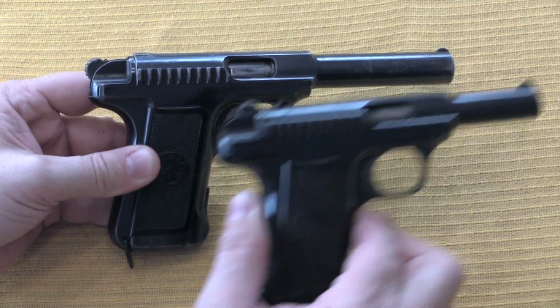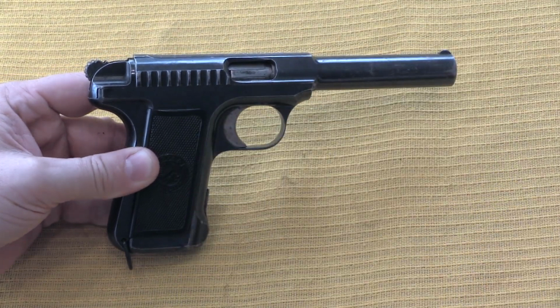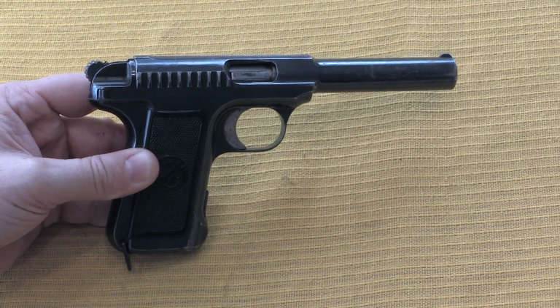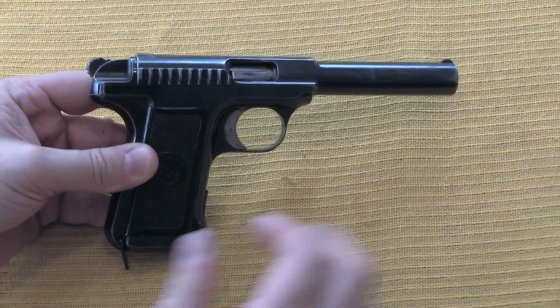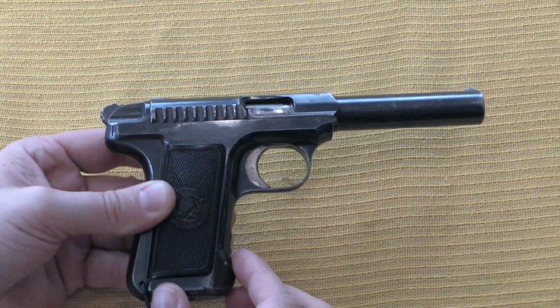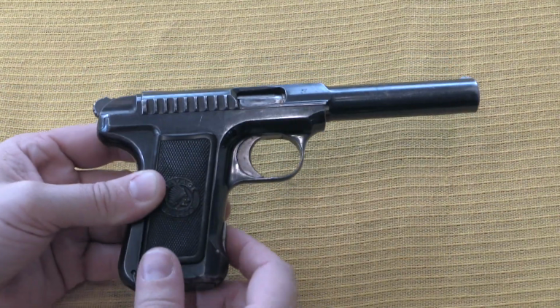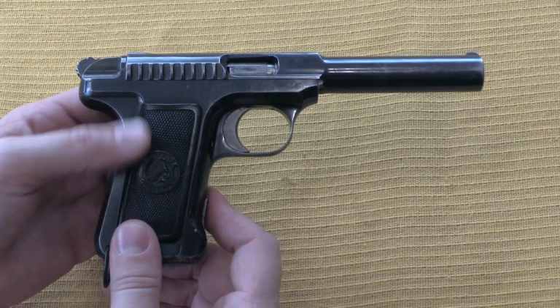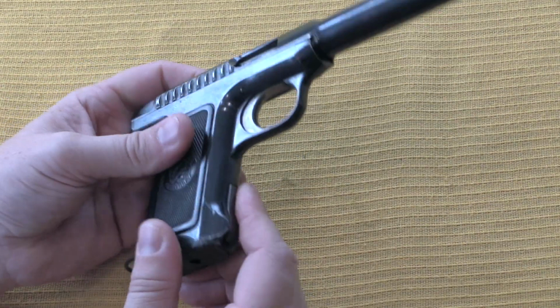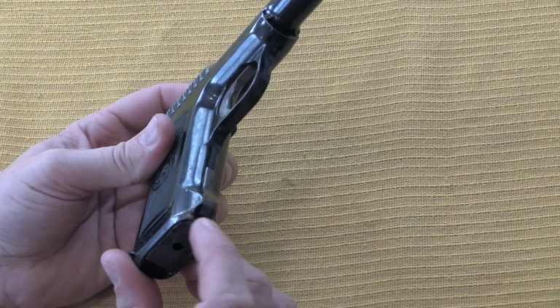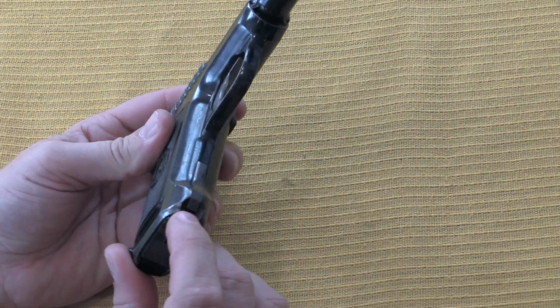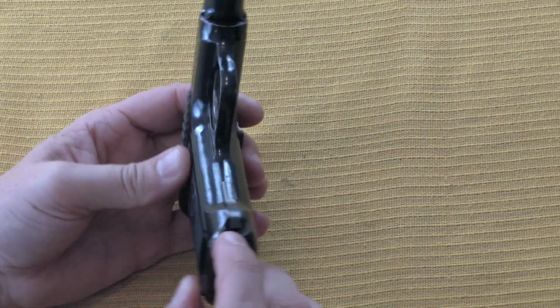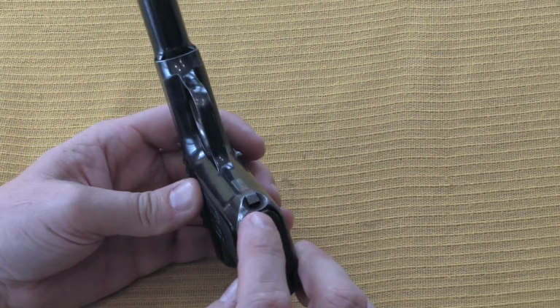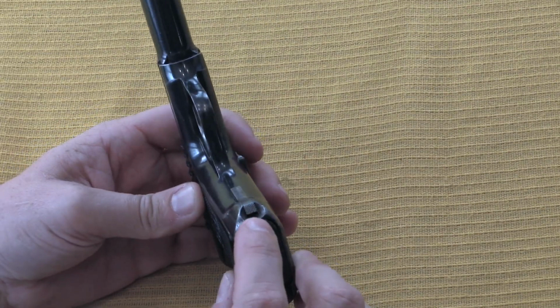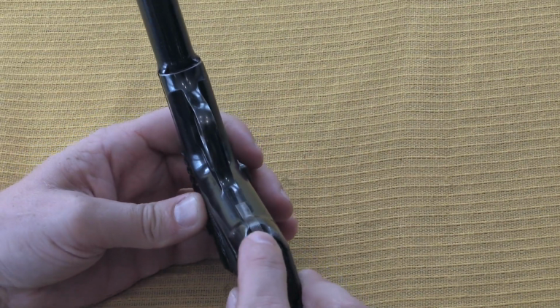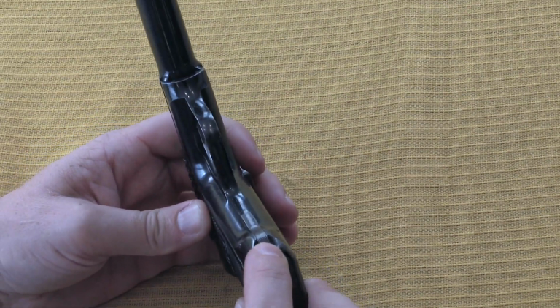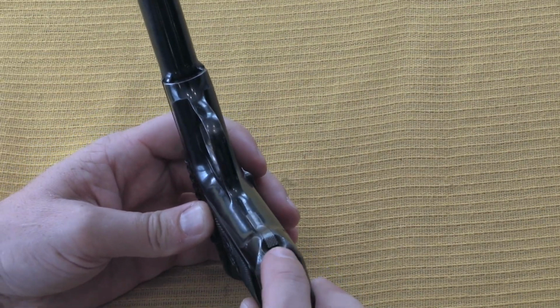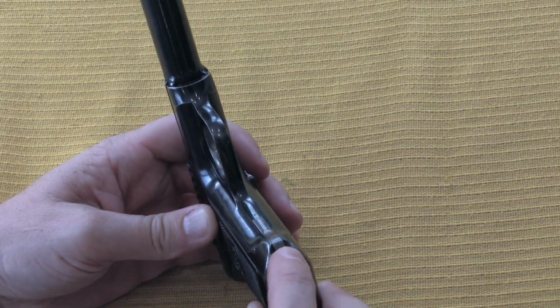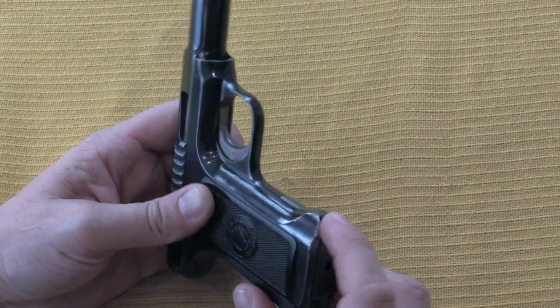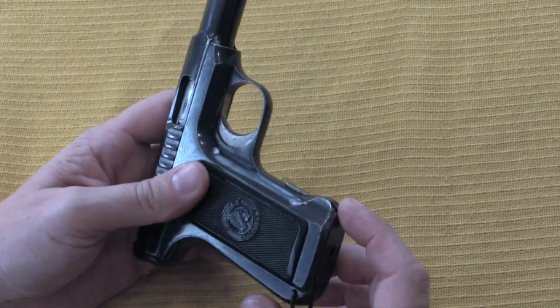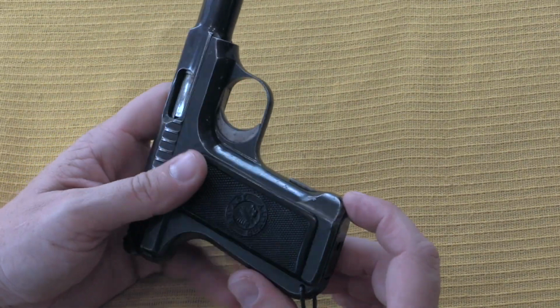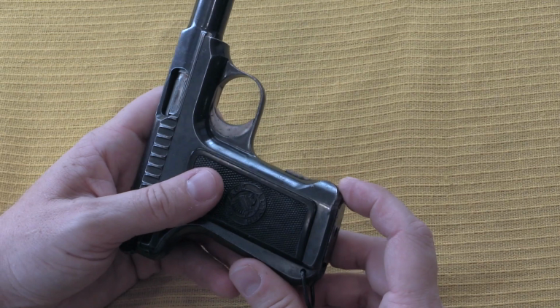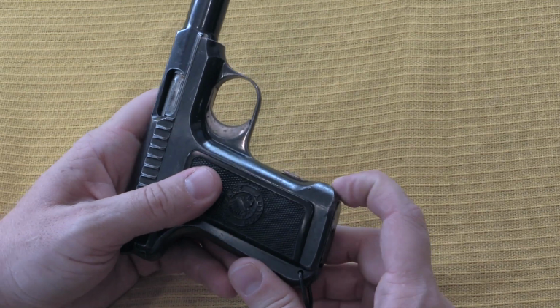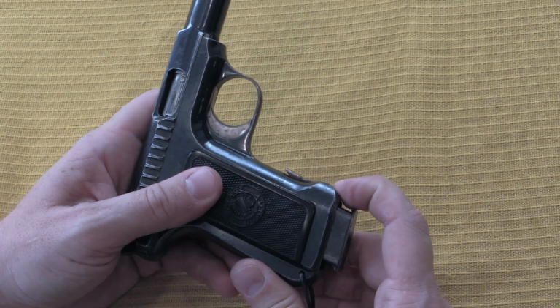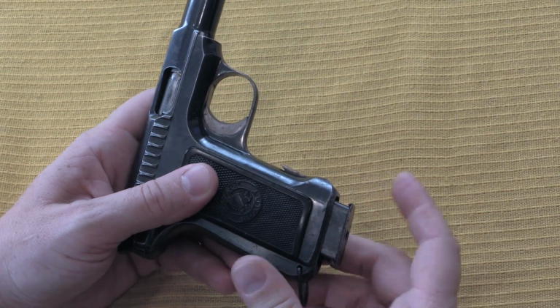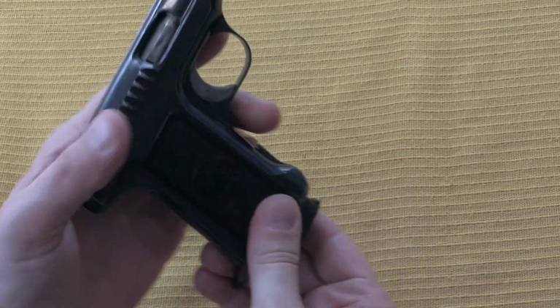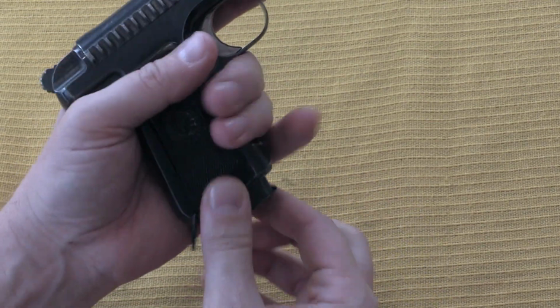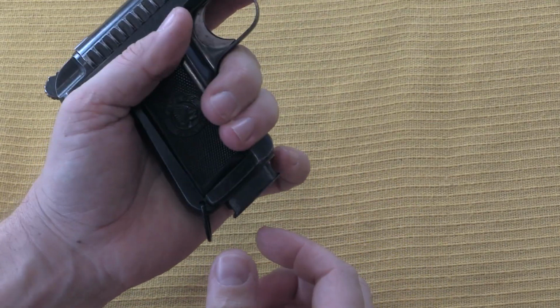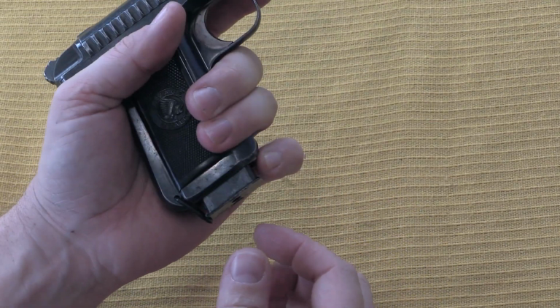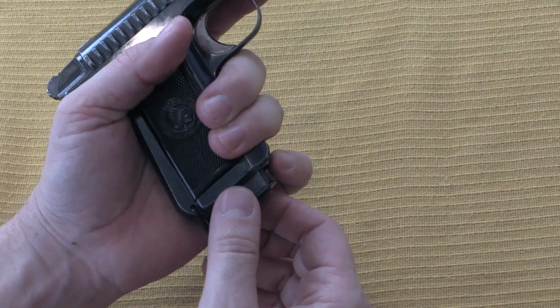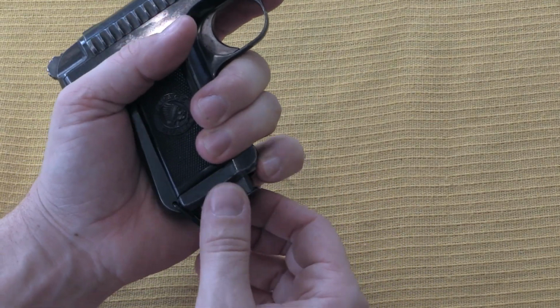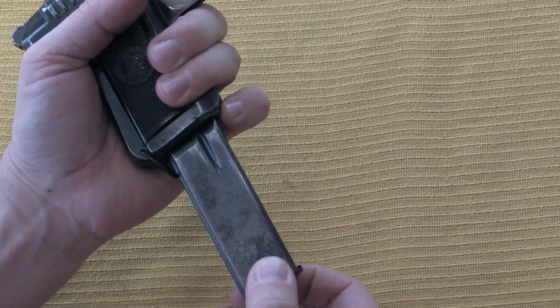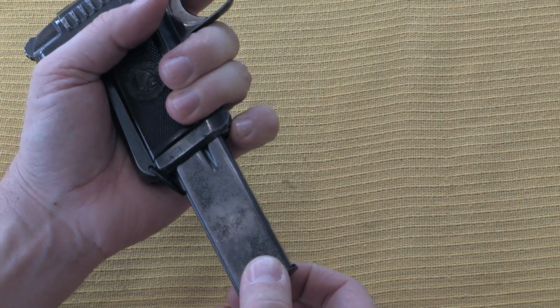There are a number of other very unusual features about this pistol. First off, the magazine release is of the 1915 or 1917 style, where you actually push on the bottom of it with your pinky finger when you're shooting, like so, to eject the magazine.